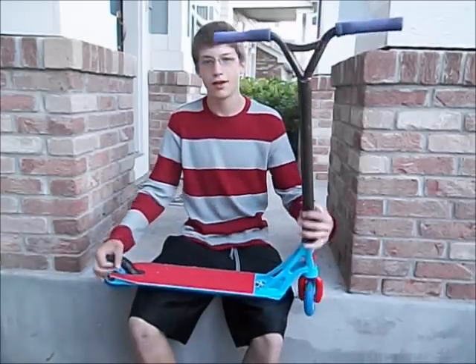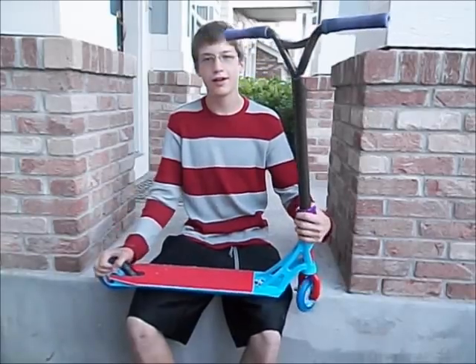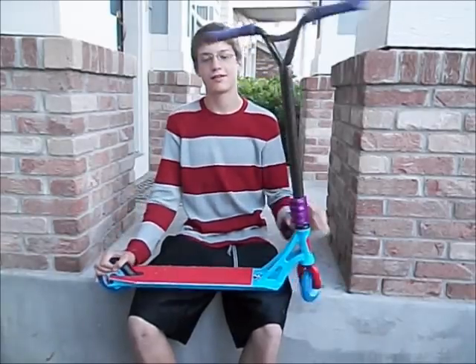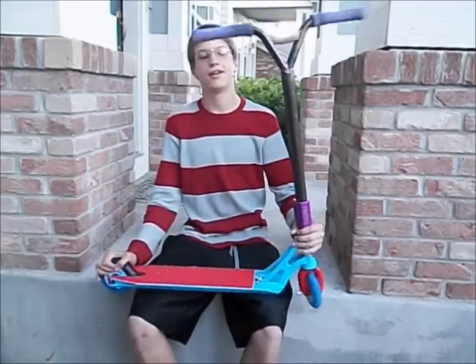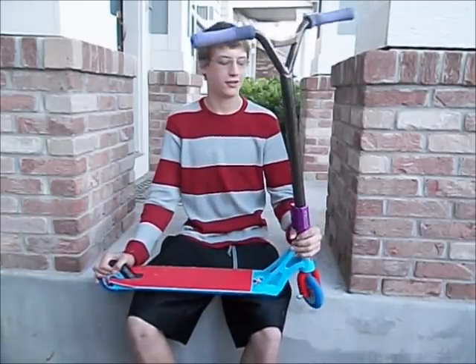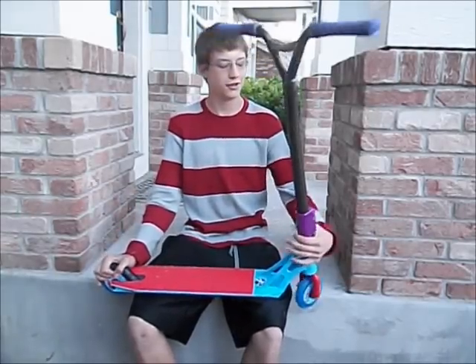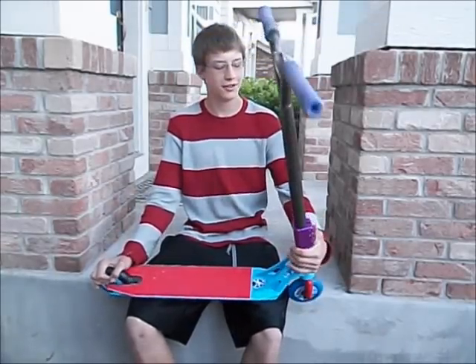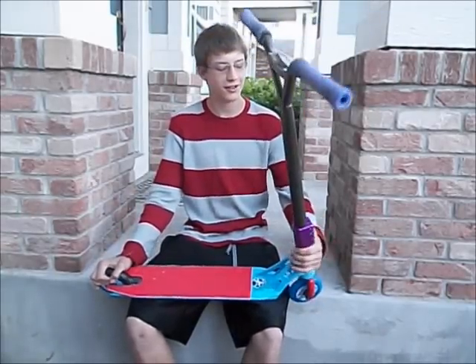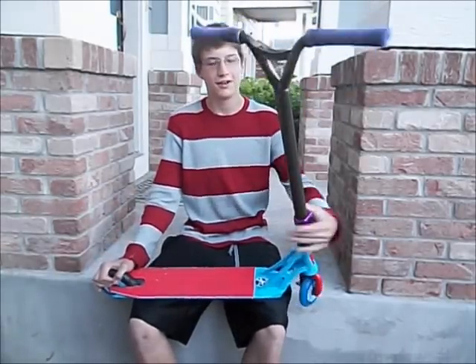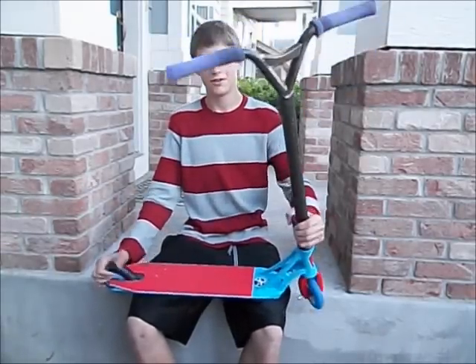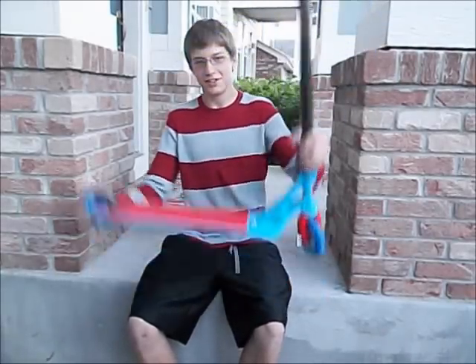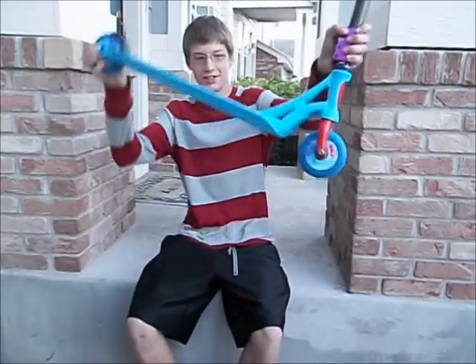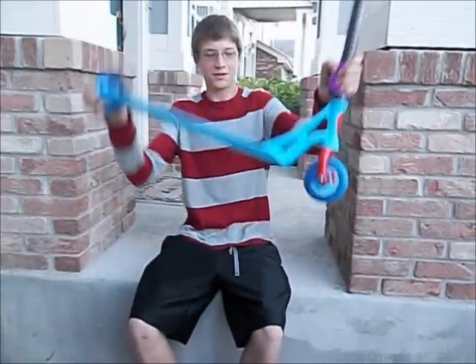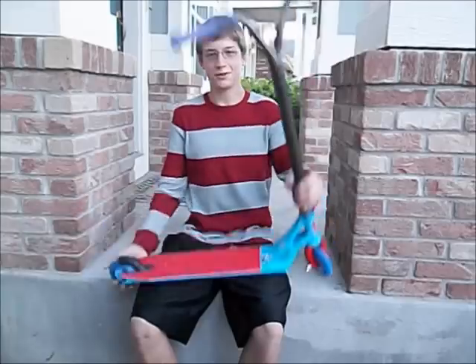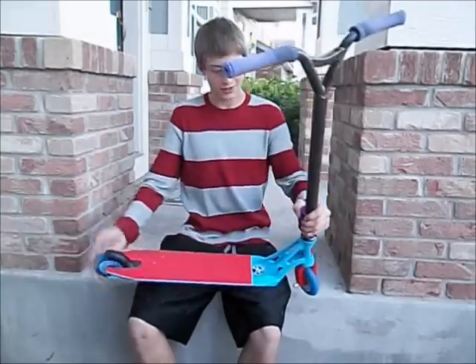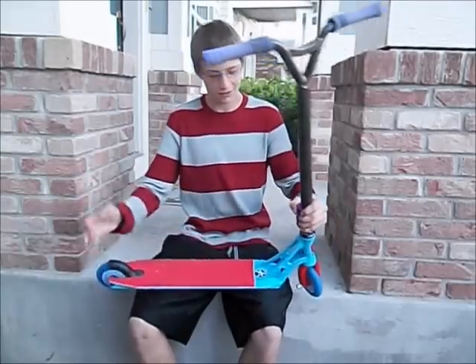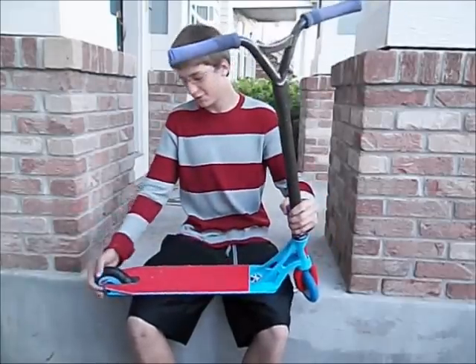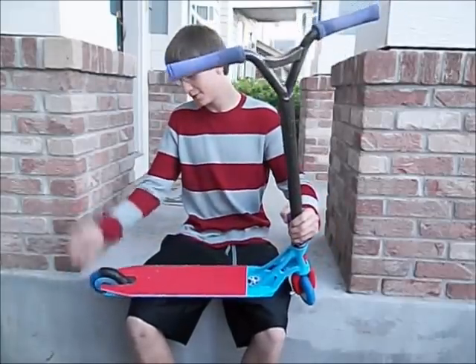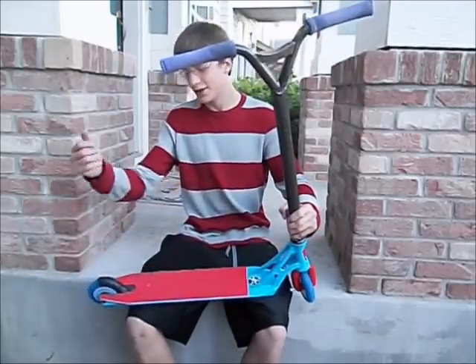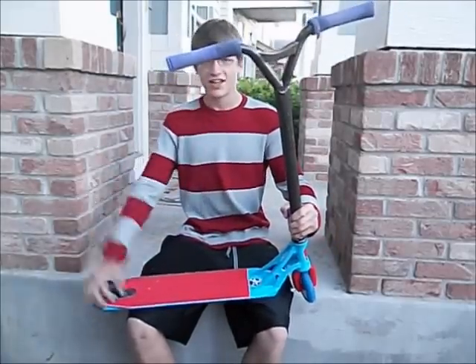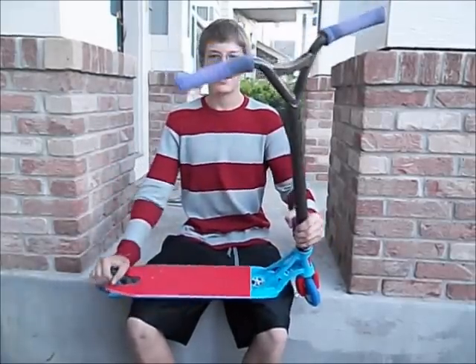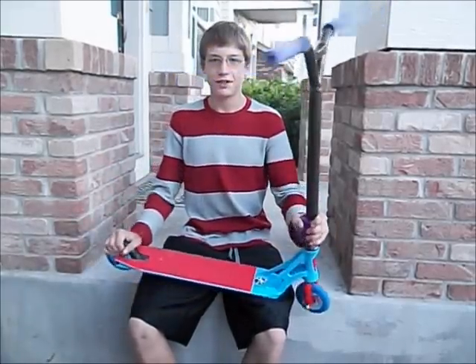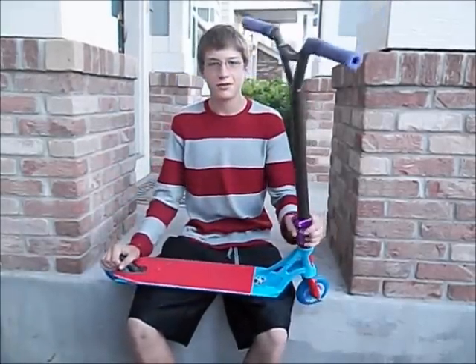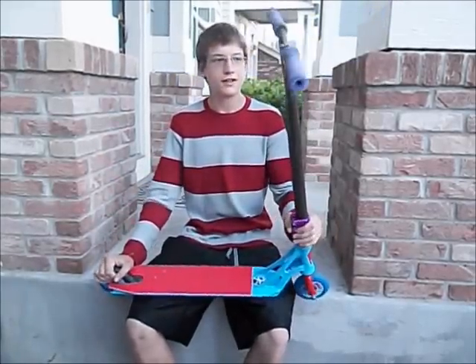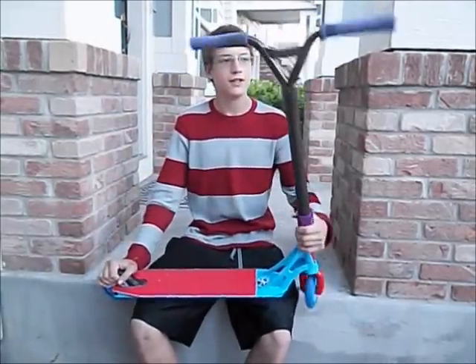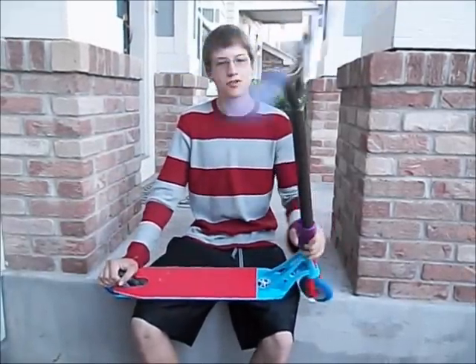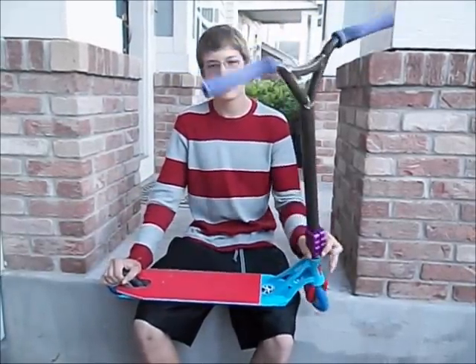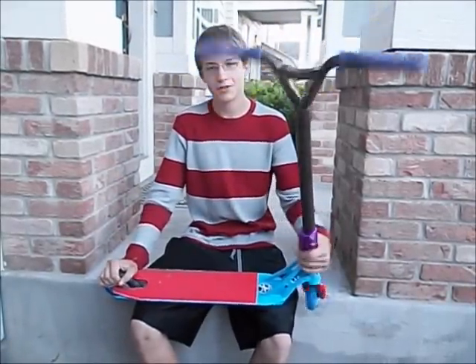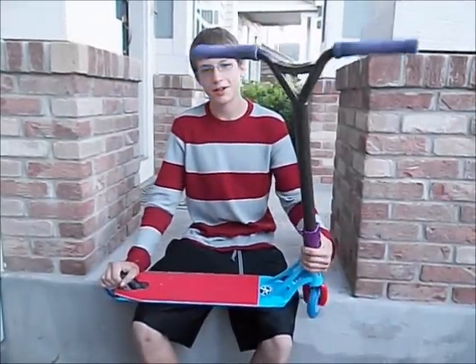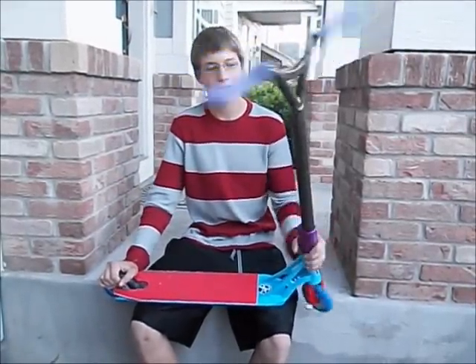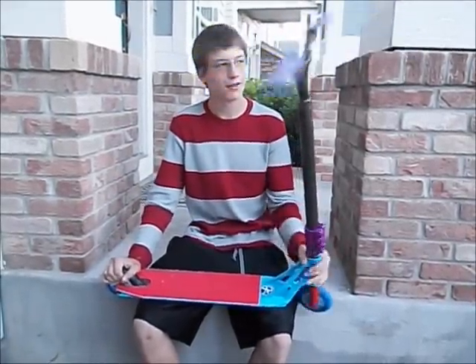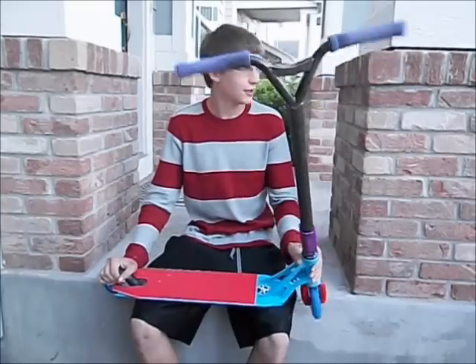Hey guys, you know who it is. So as you can see, my scooter is completely different from any videos you've seen of me. If you saw my other scooter check, it's on my friend's page.